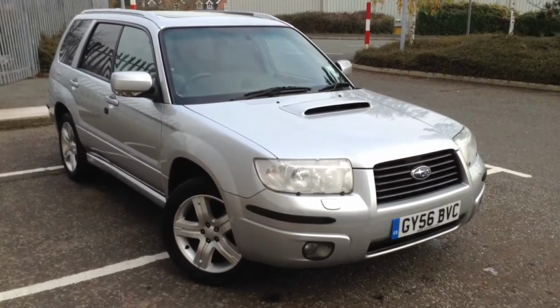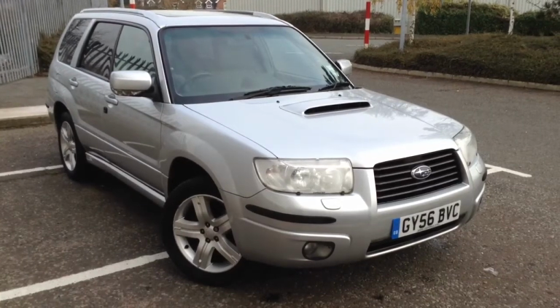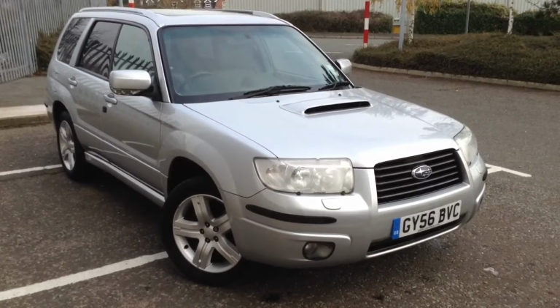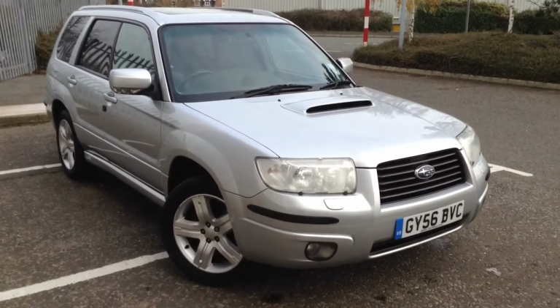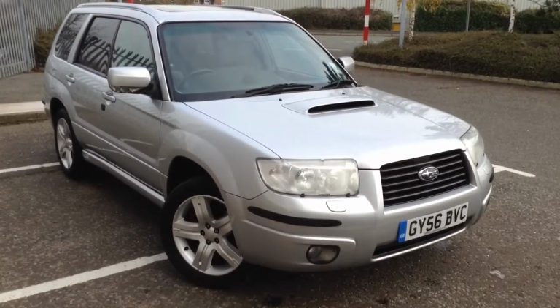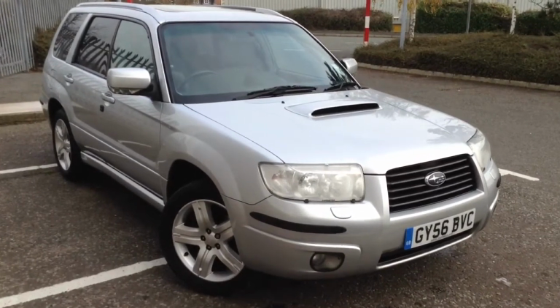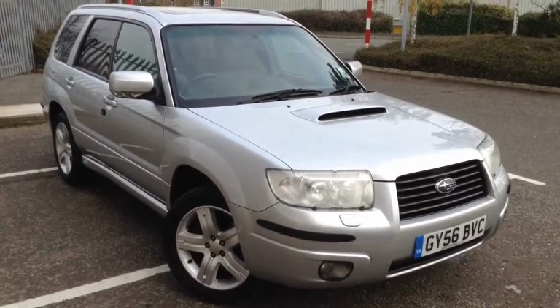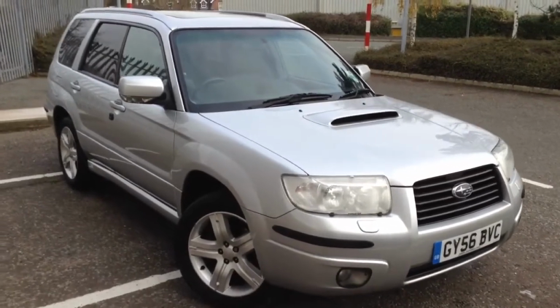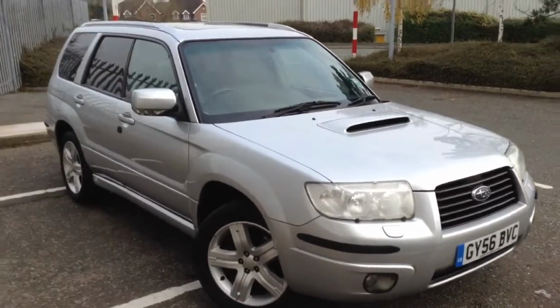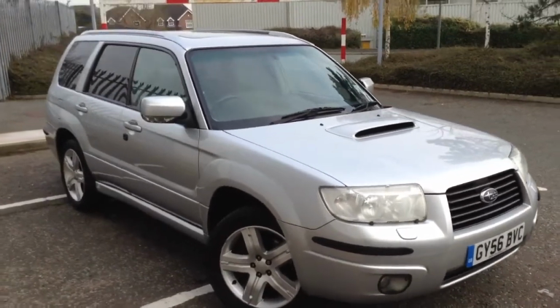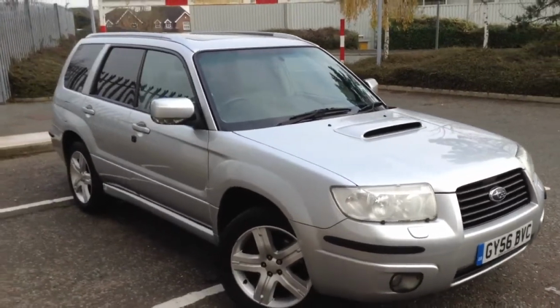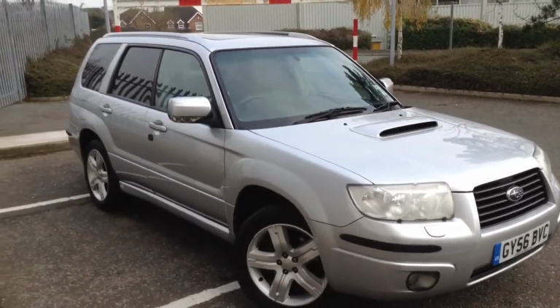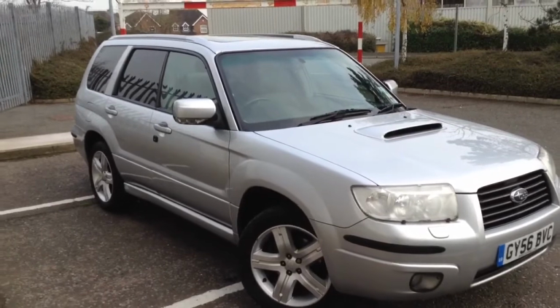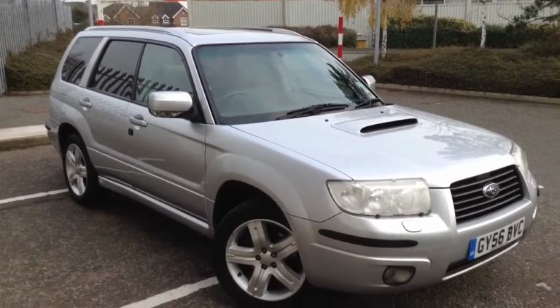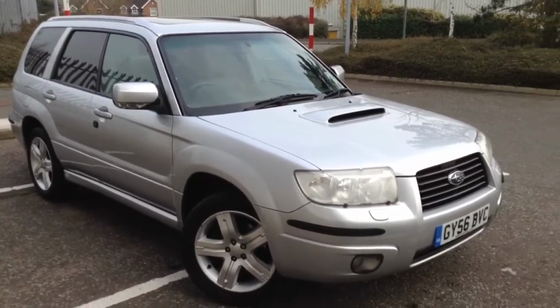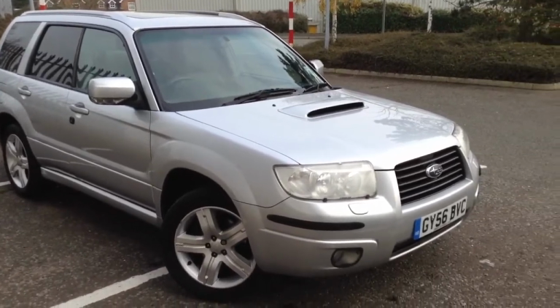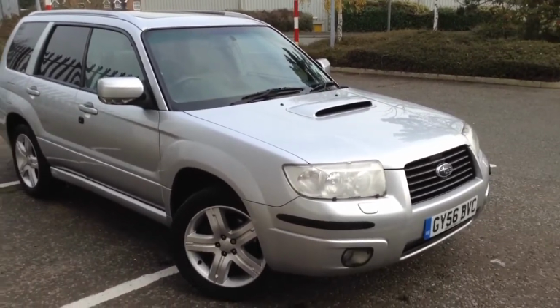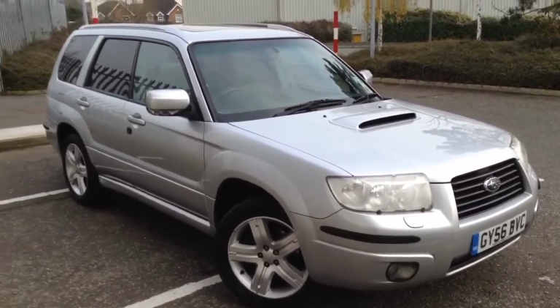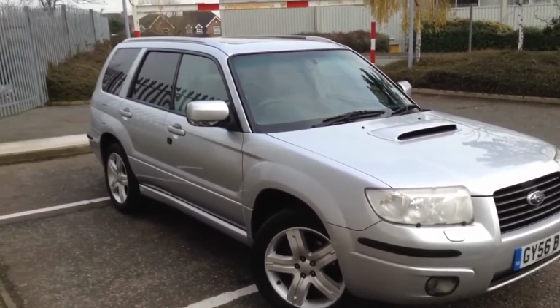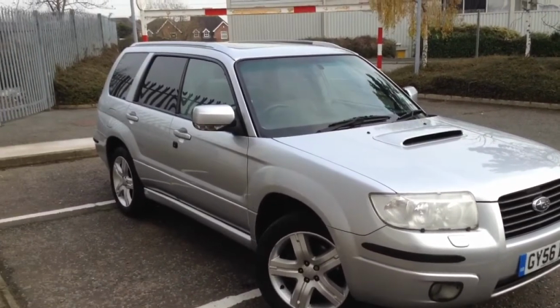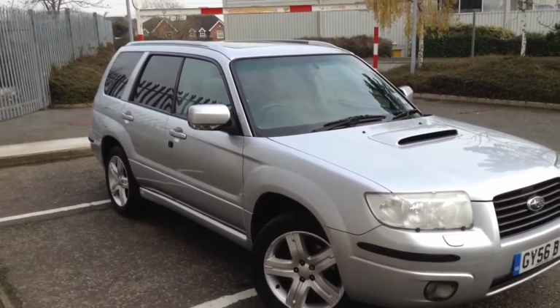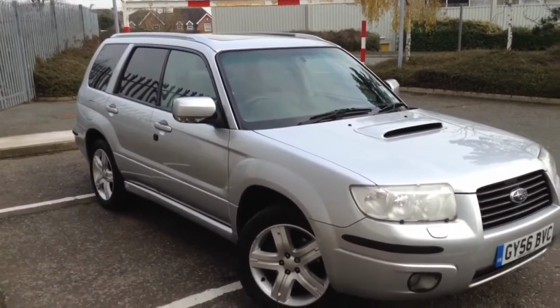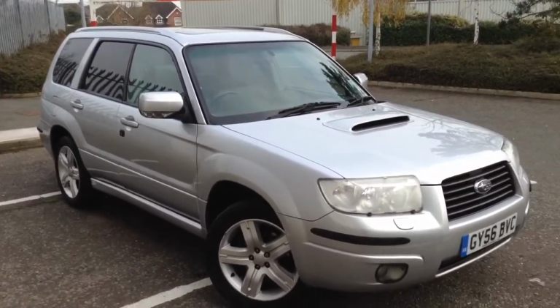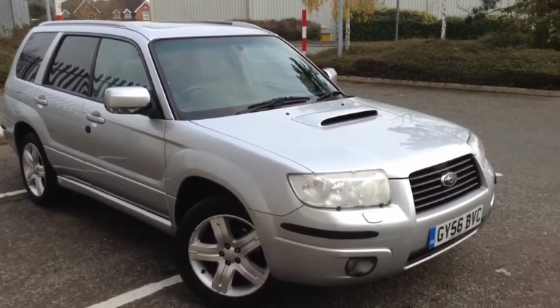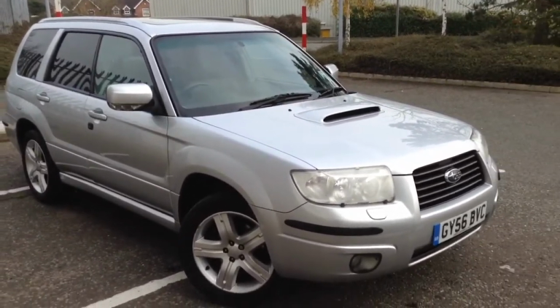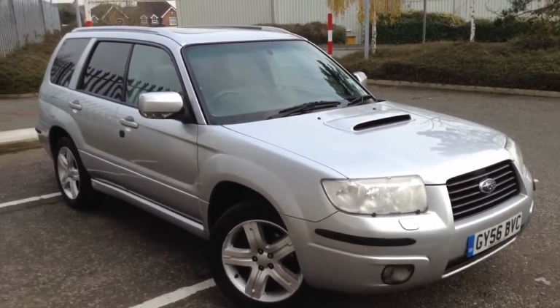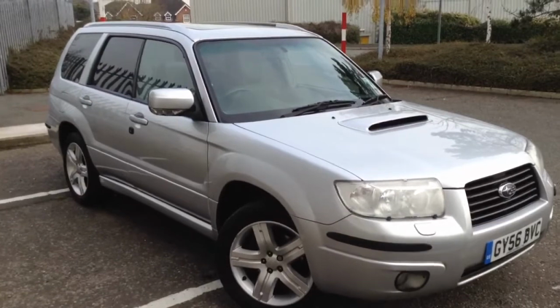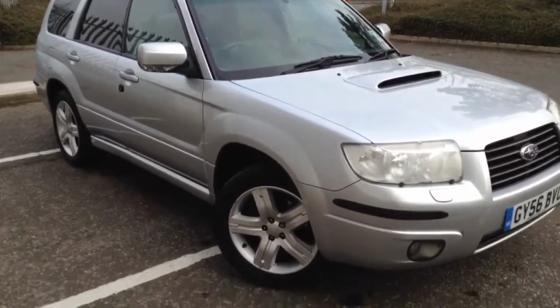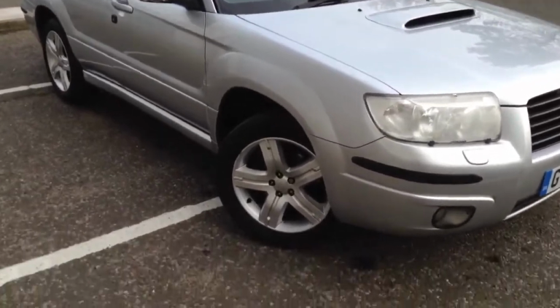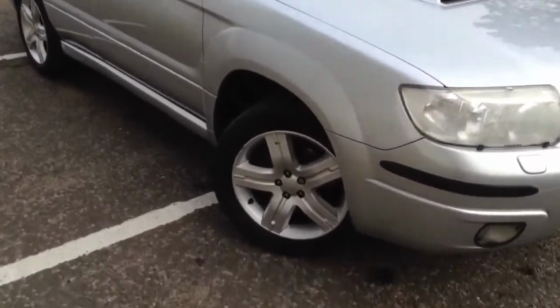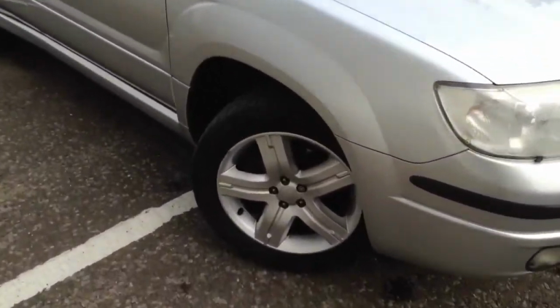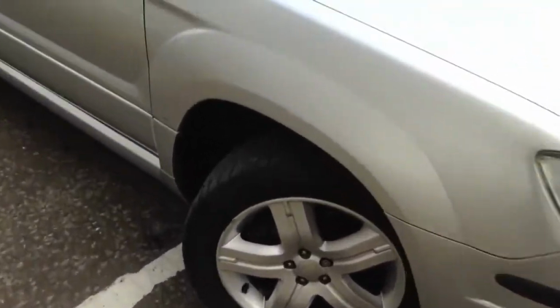Here we have a very nice looking 2006 Subaru Forester in silver. The car is in great condition through its age, with a lovely interior and some nice features to the vehicle as you'll see on the video.